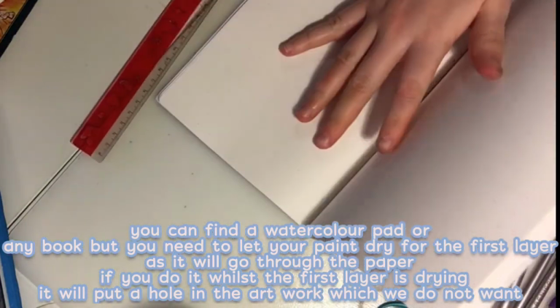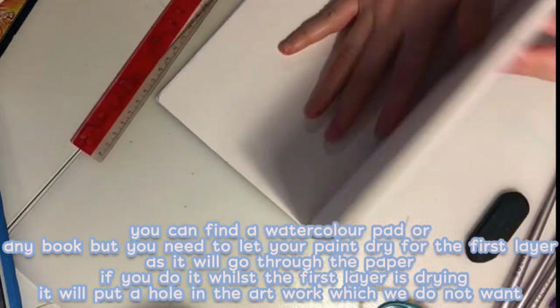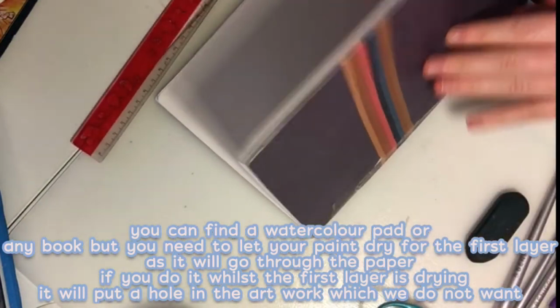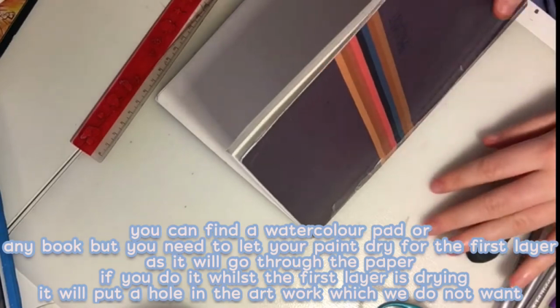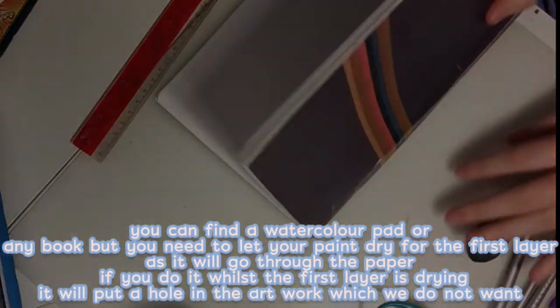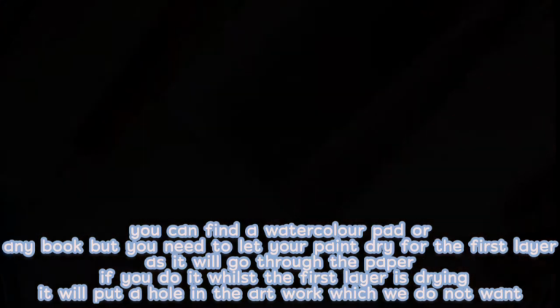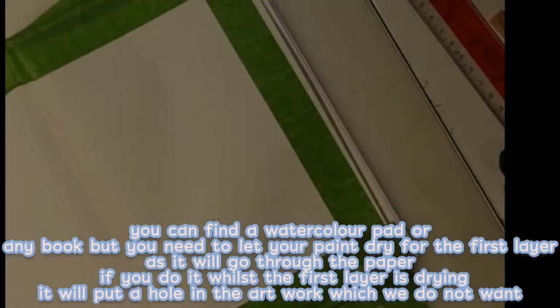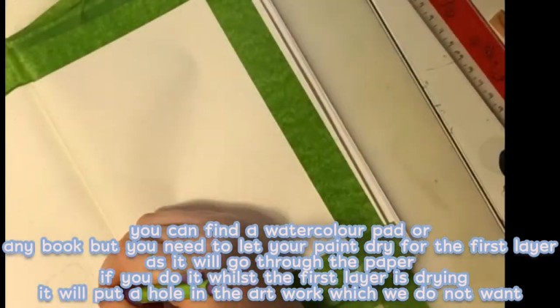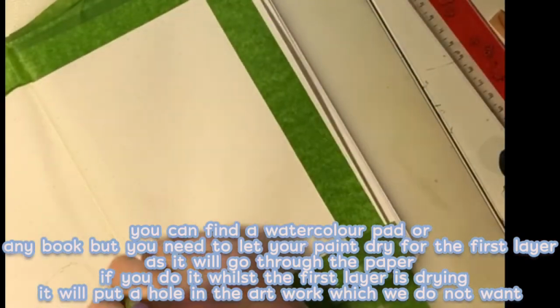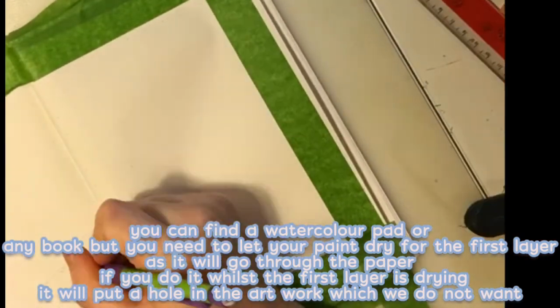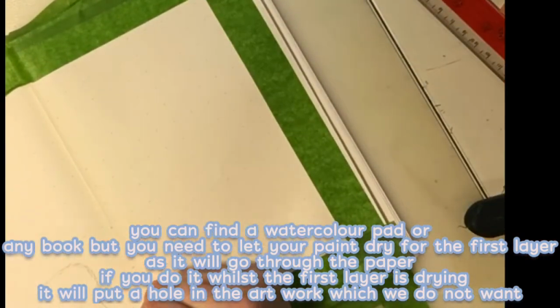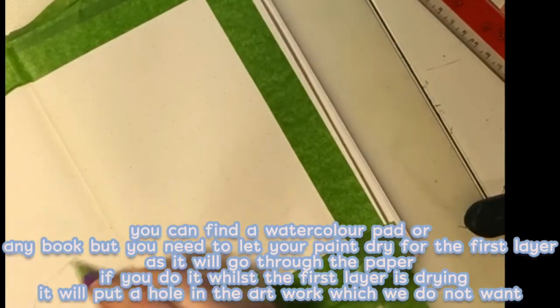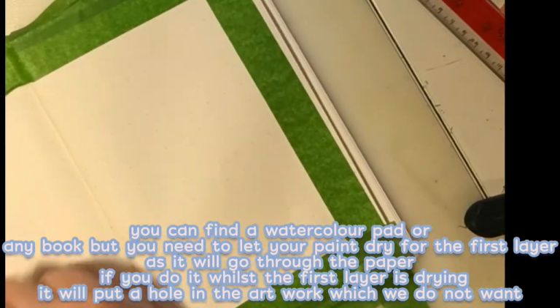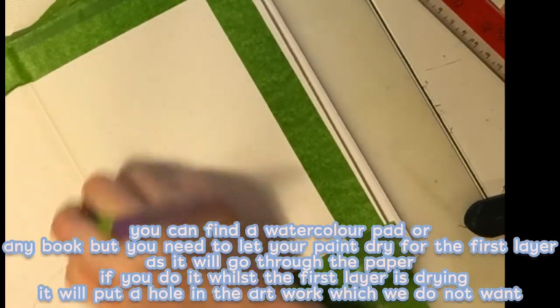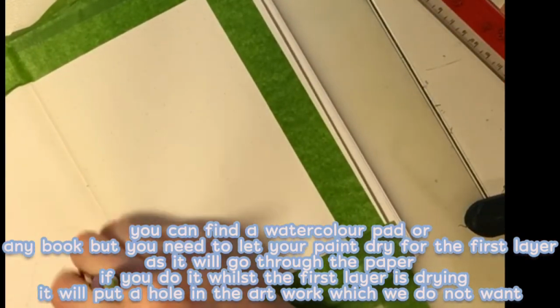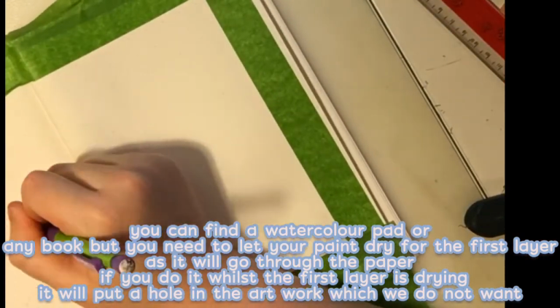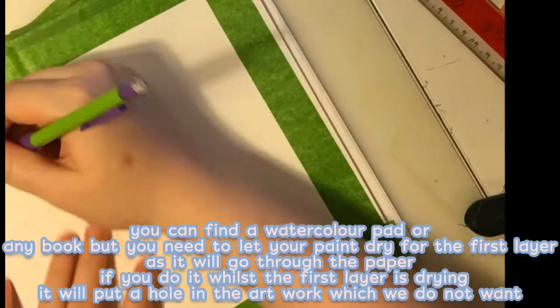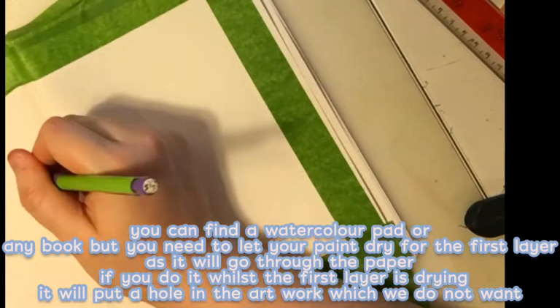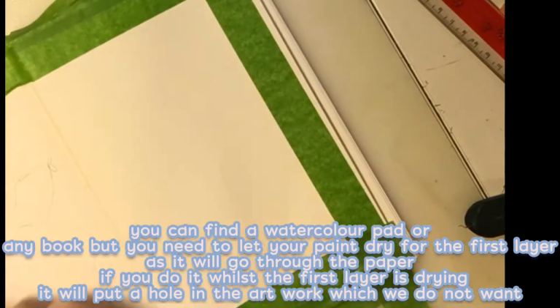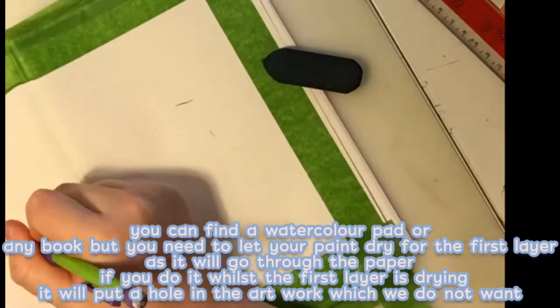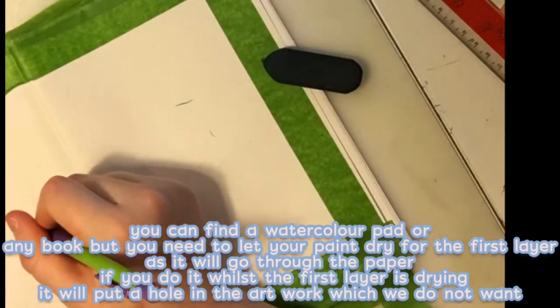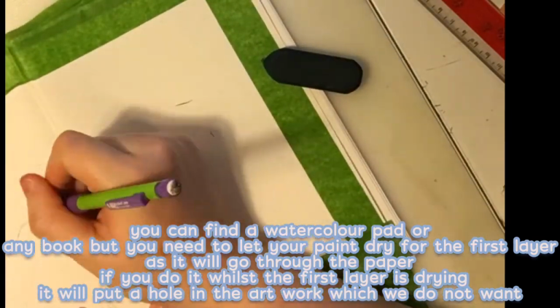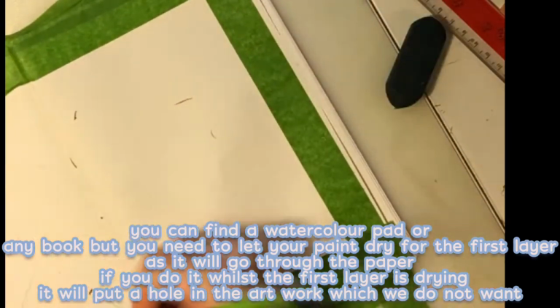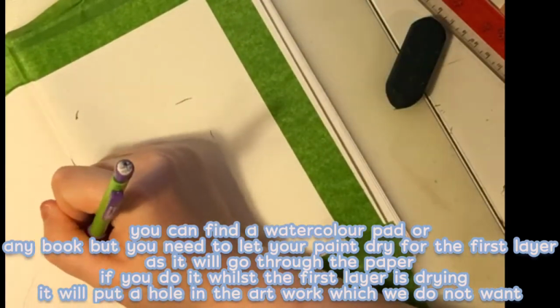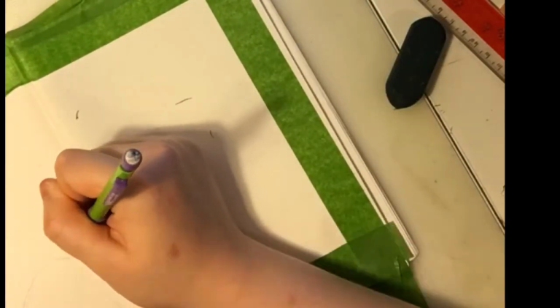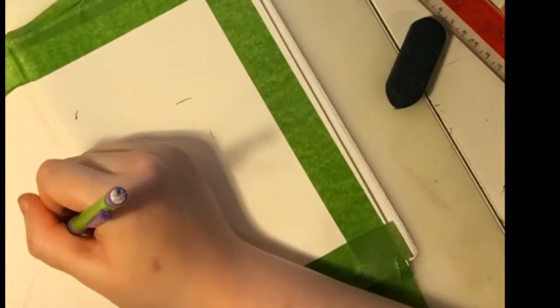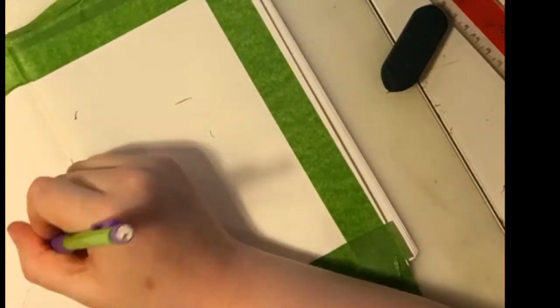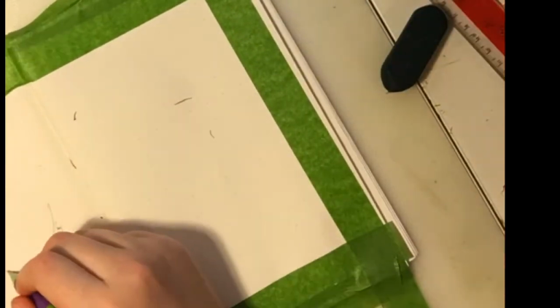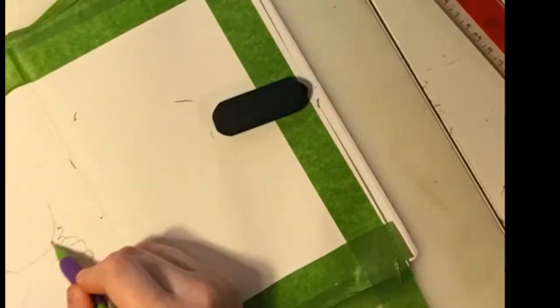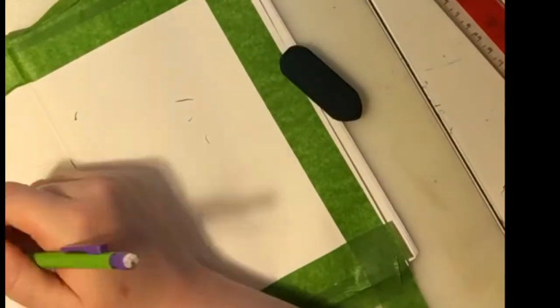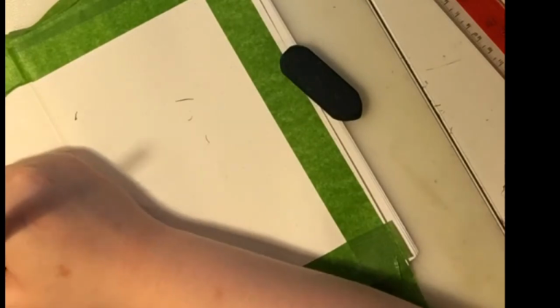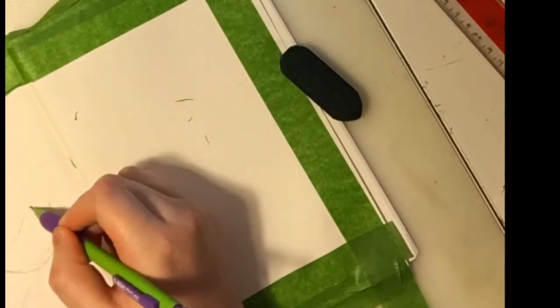You can use a watercolor pad or any book, but you need to let your paint dry for the first layer, as it will go through the paper if you paint whilst the first layer is still drying — it will put a hole in the artwork, which we do not want.